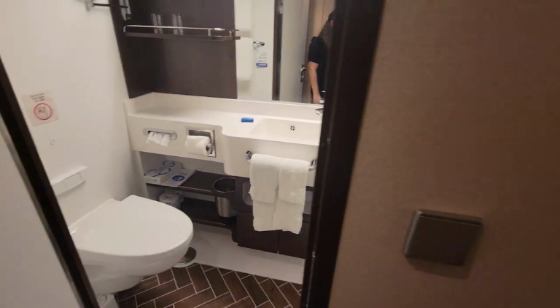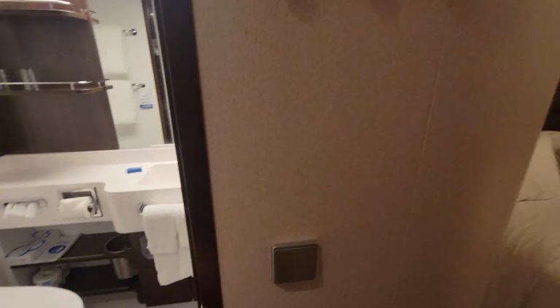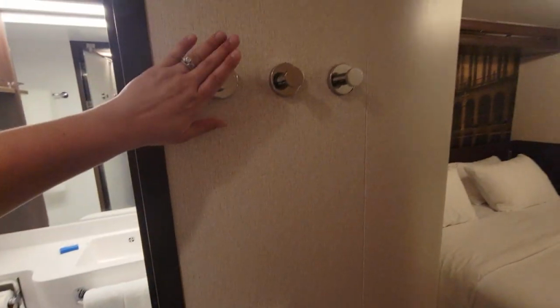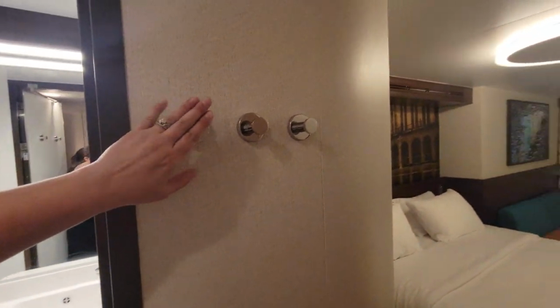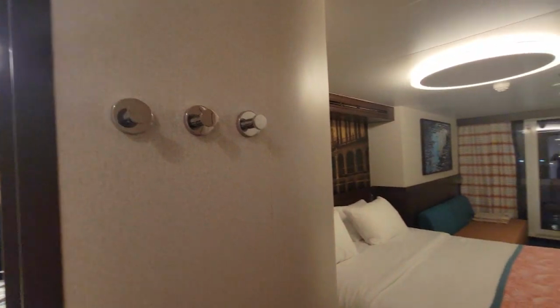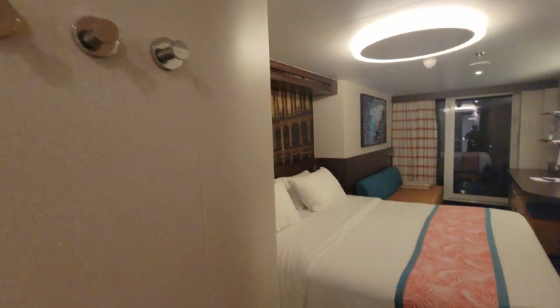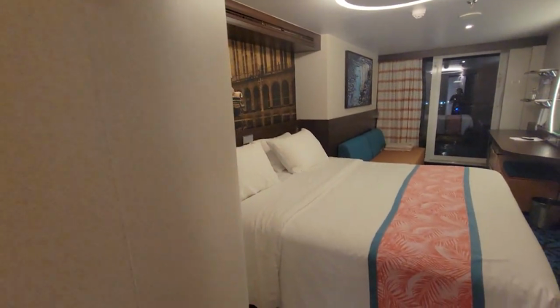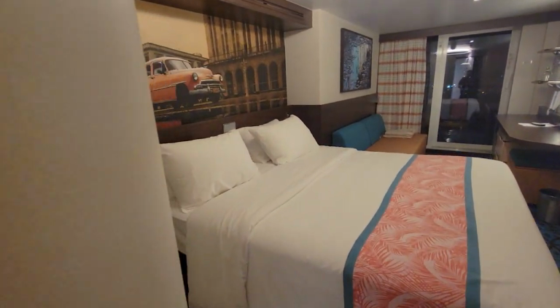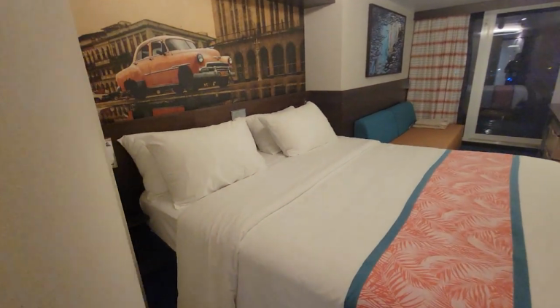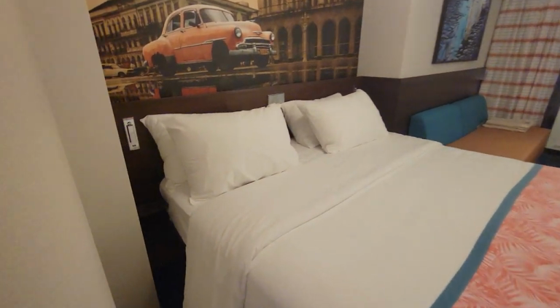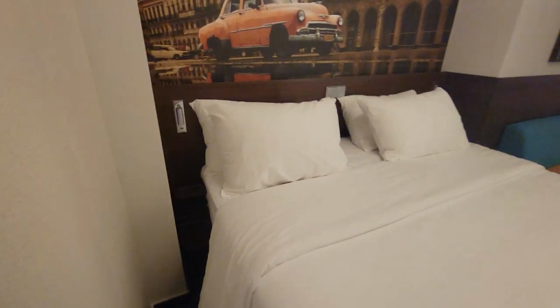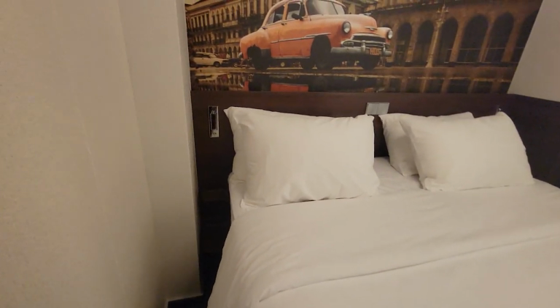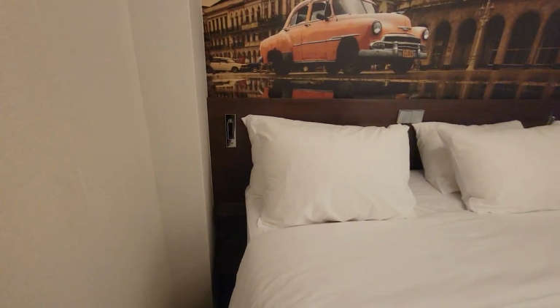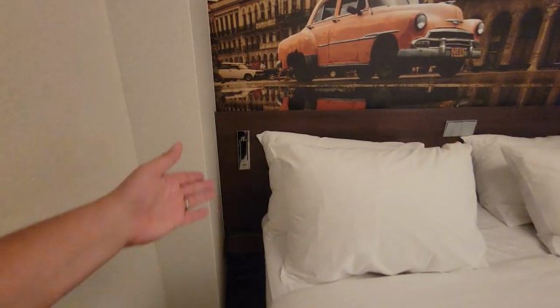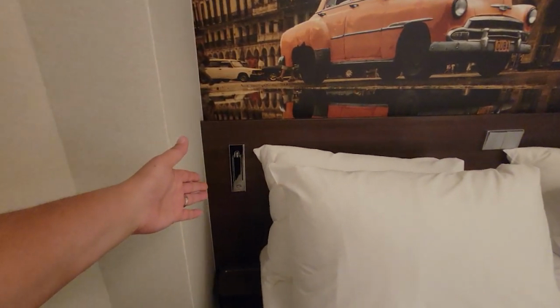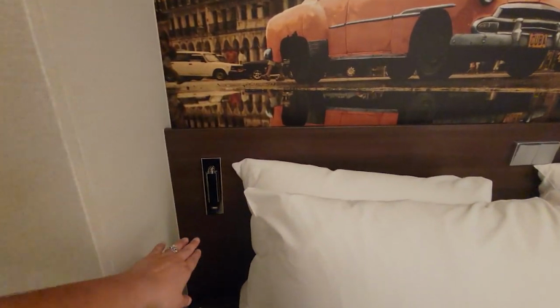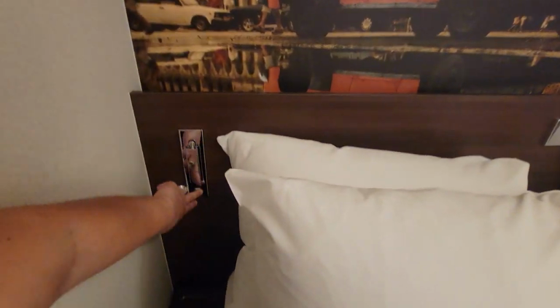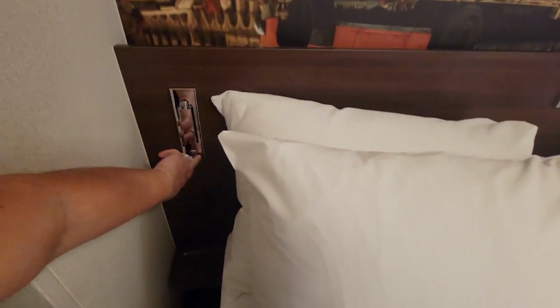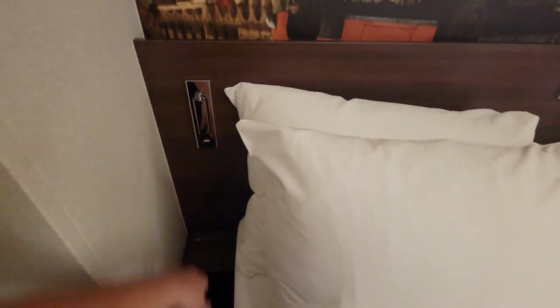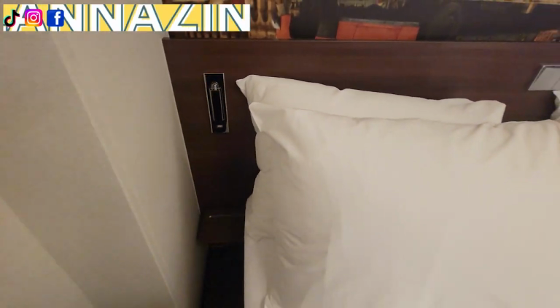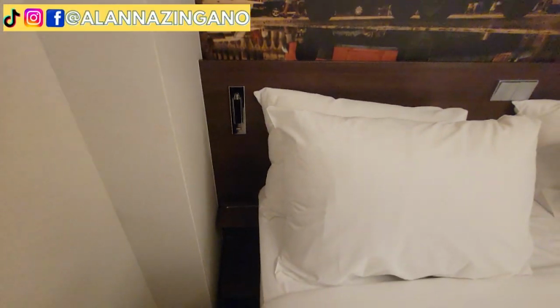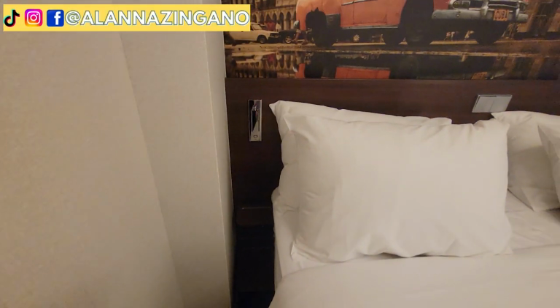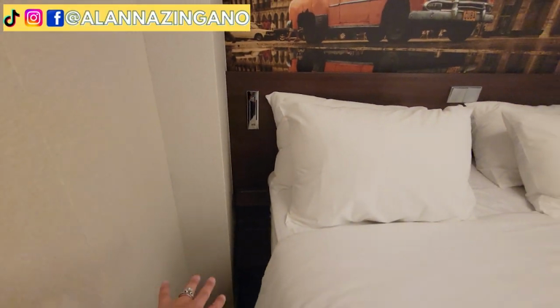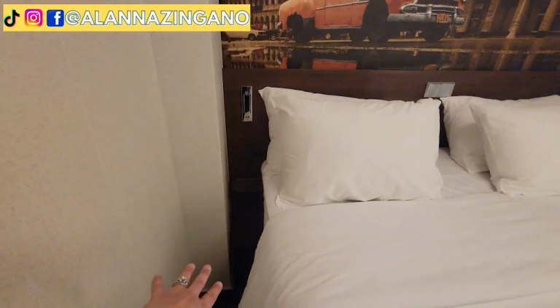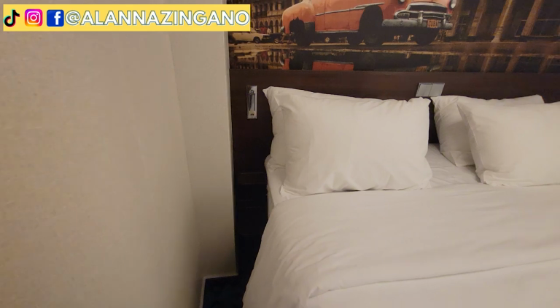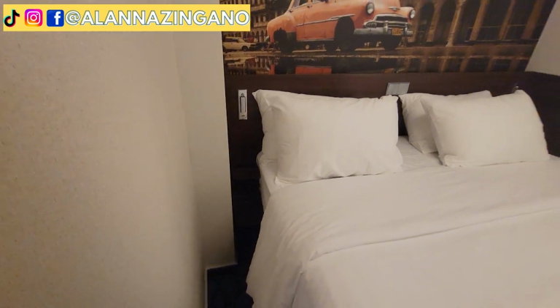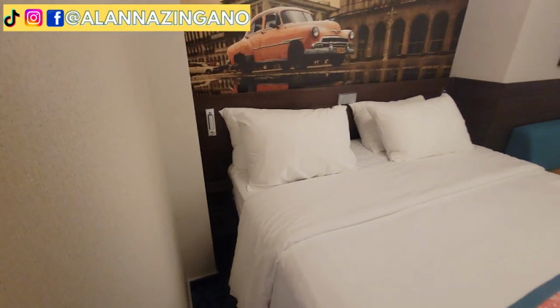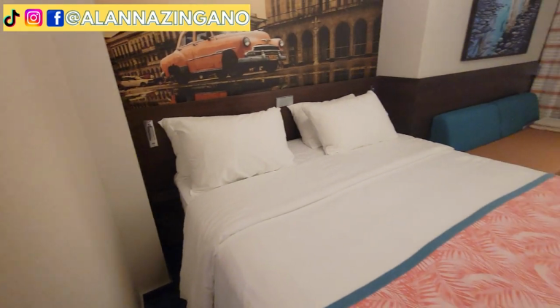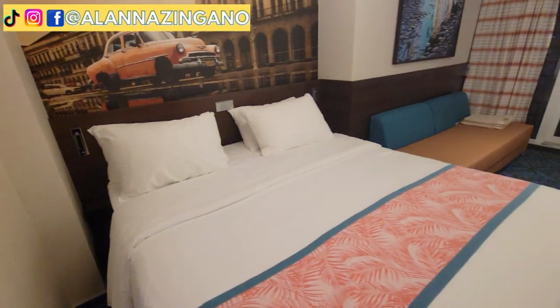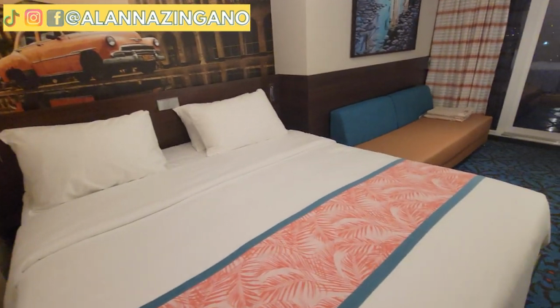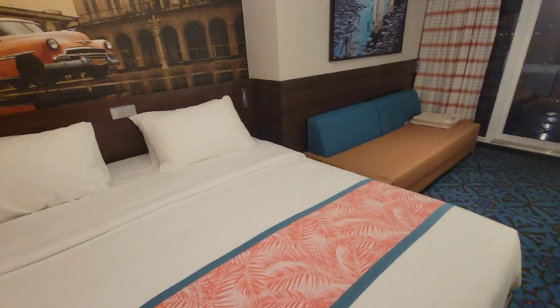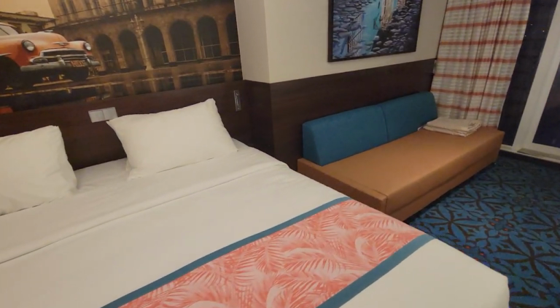Moving around, we have some hooks on the wall which is fabulous, and we have some reading lights on the side of the bed with USB ports by the side of the bed as well. I love that — and a little table there so you can charge your phone in bed.